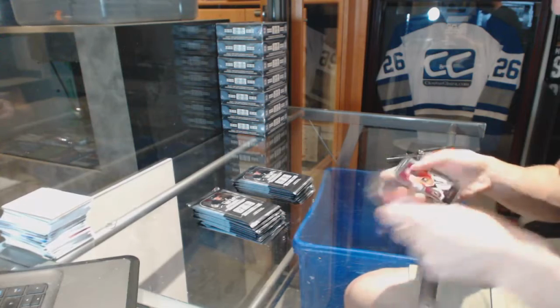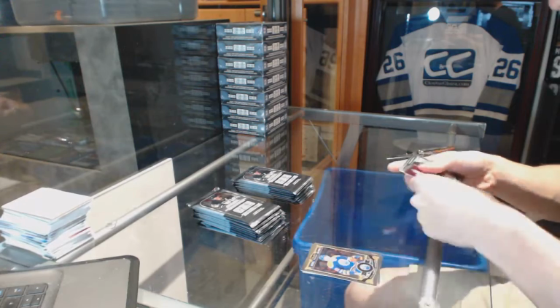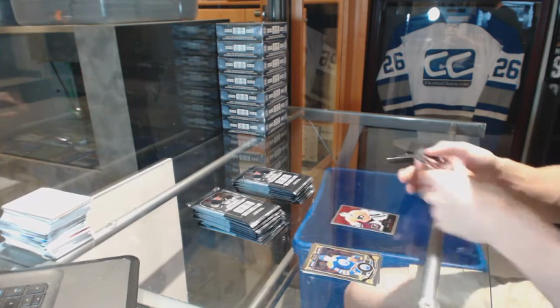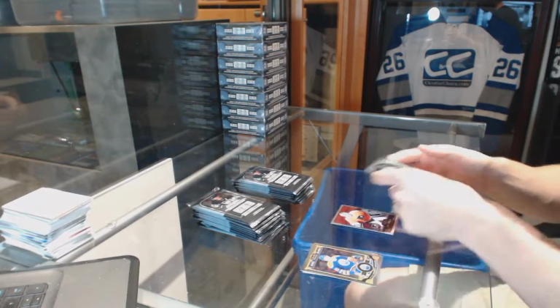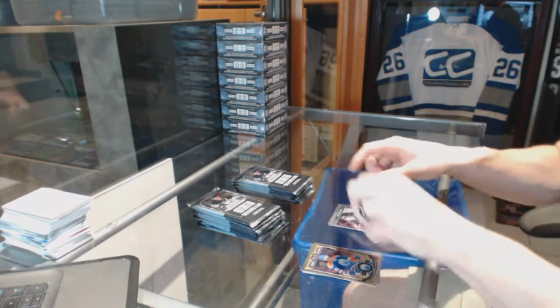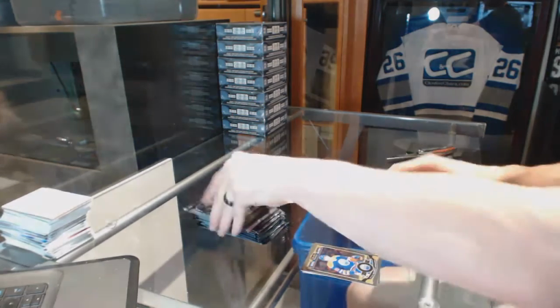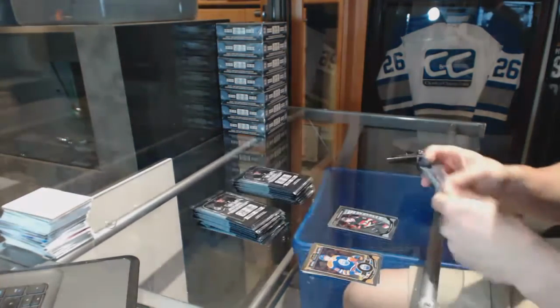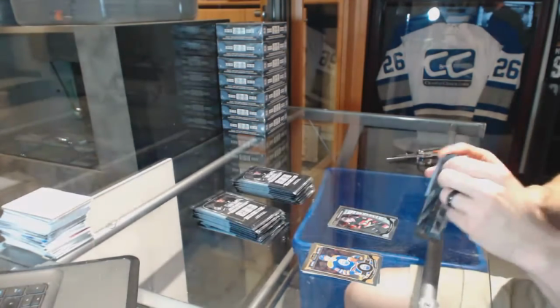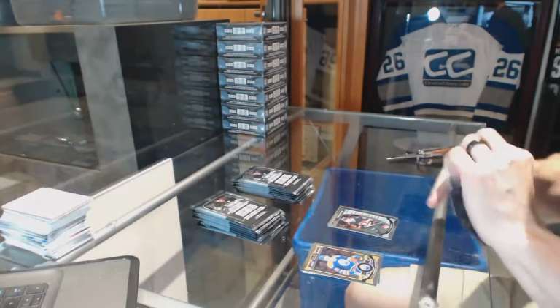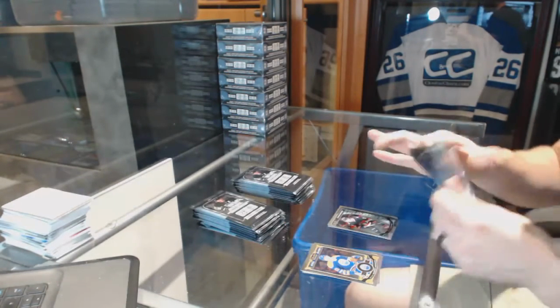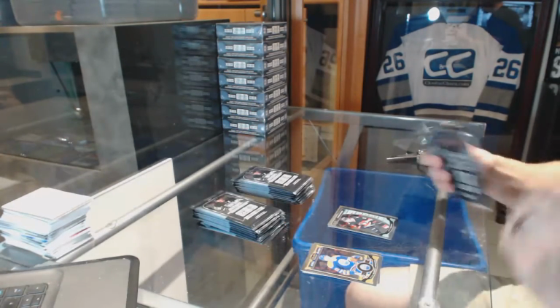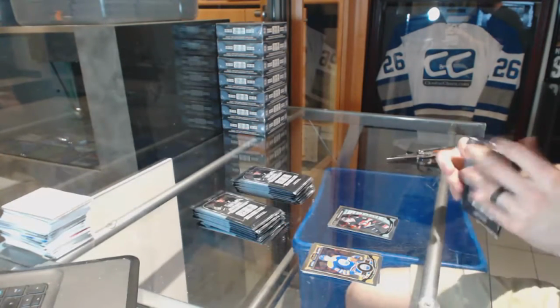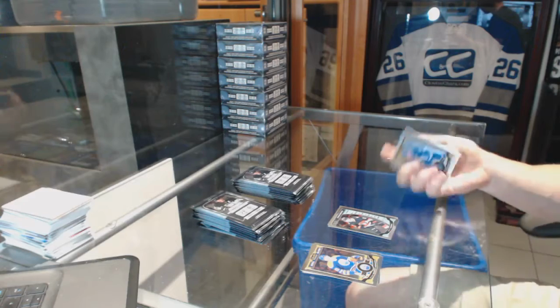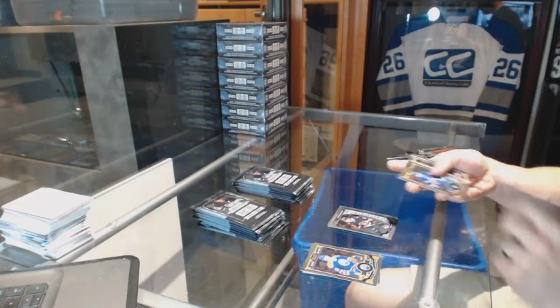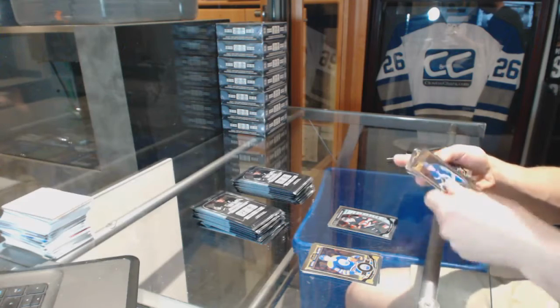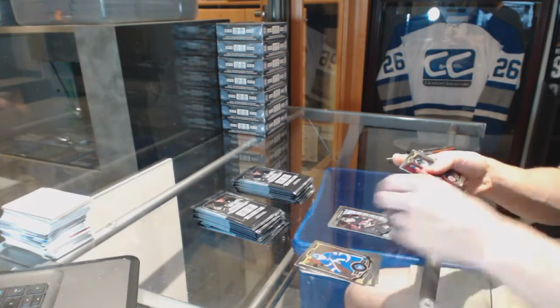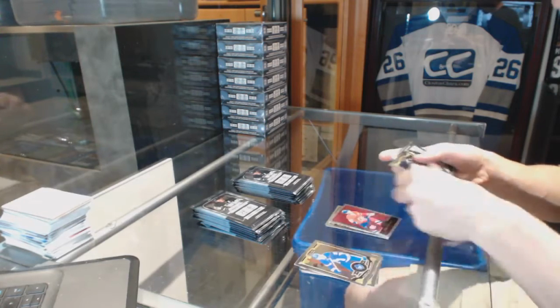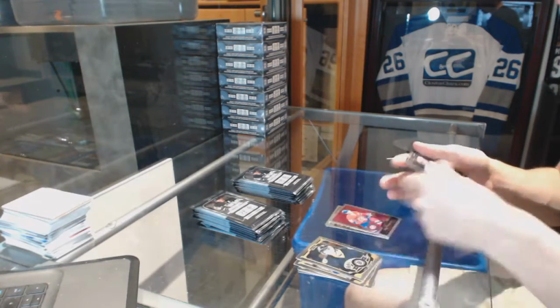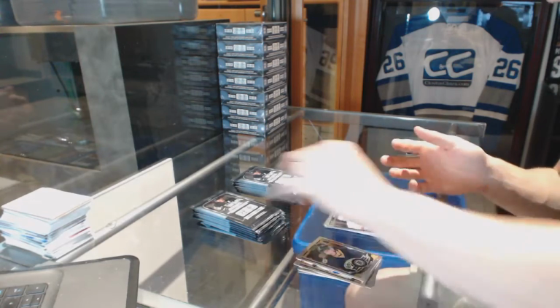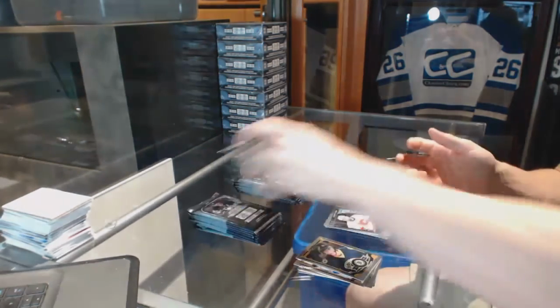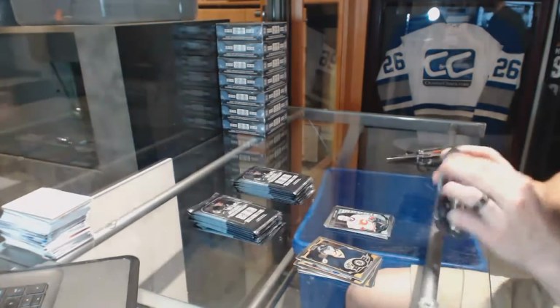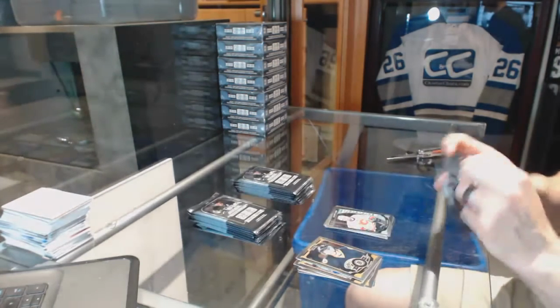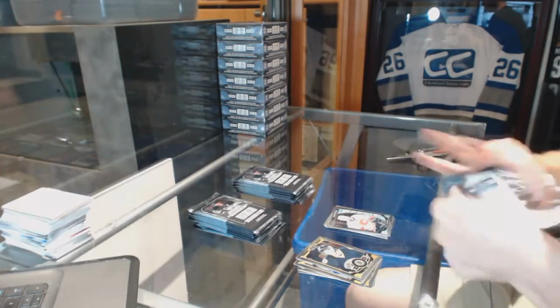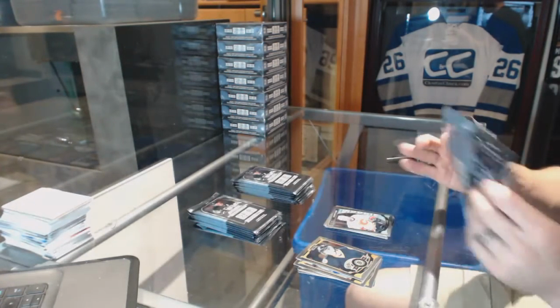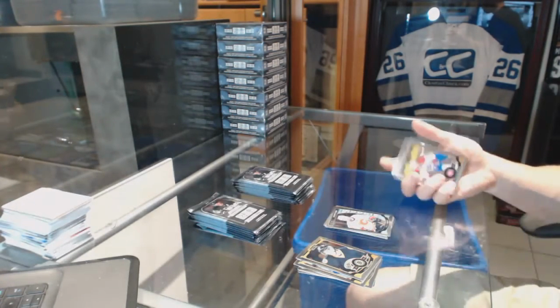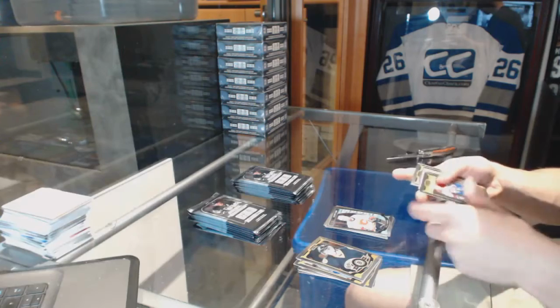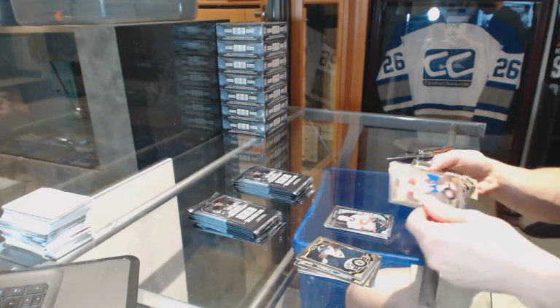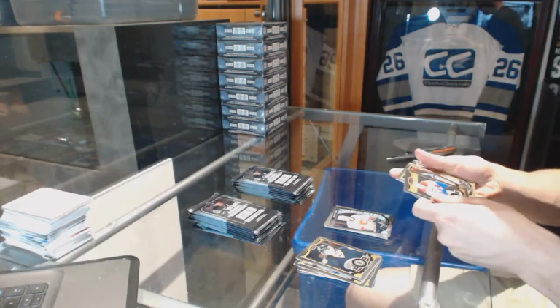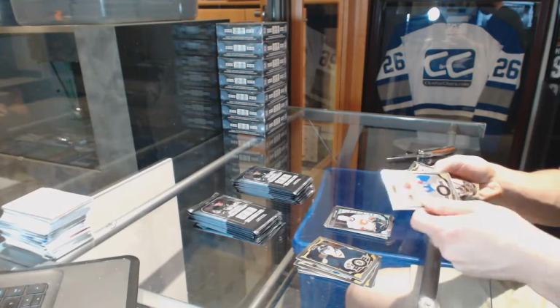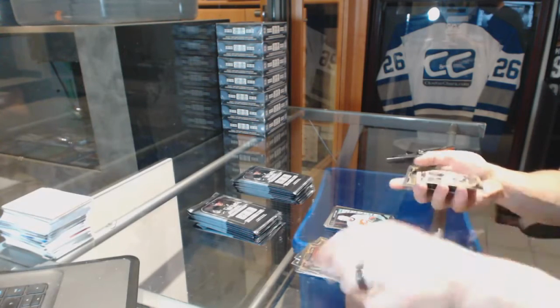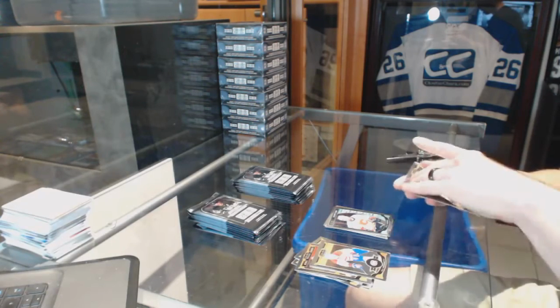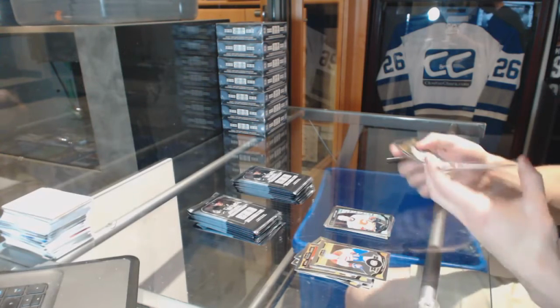Alright, we've got a retro for the Flyers, Steve Mason, and a murky rookie for the Senators, Matt Pumple. Retro for the Canadiens, Max Petriani, and a rookie for the Flames, Emile Poirier. Hell of a start.